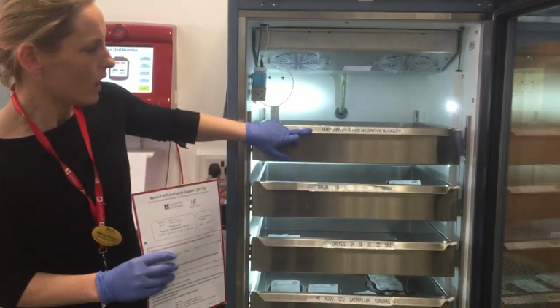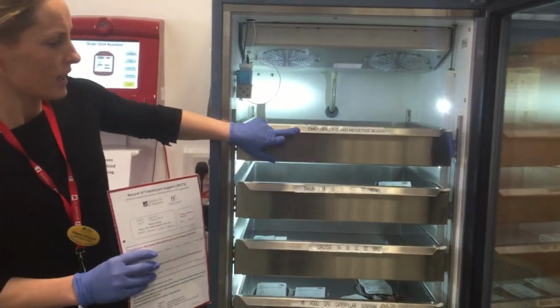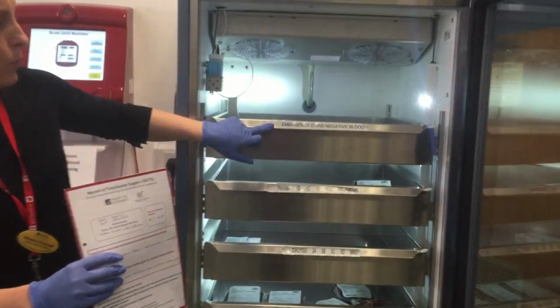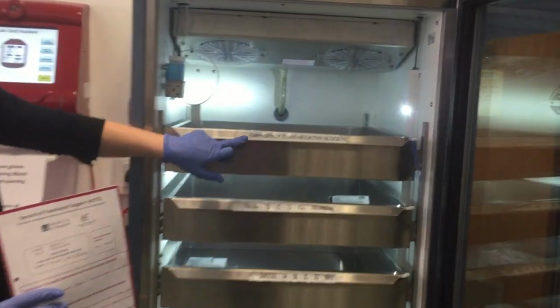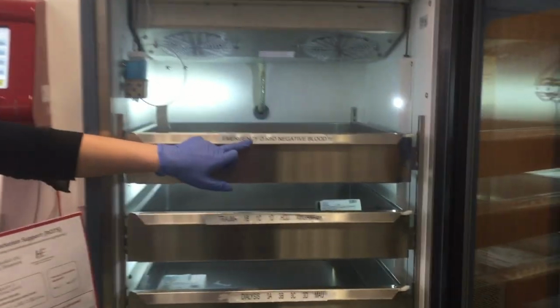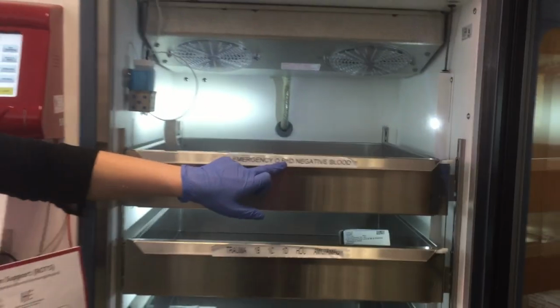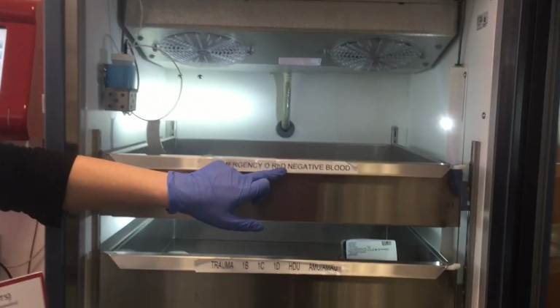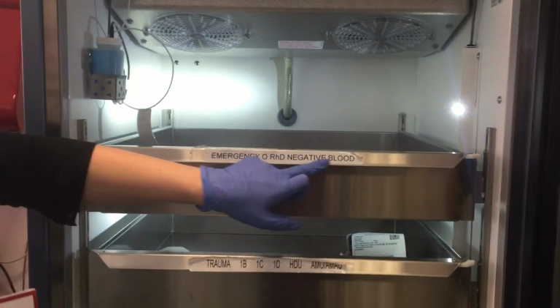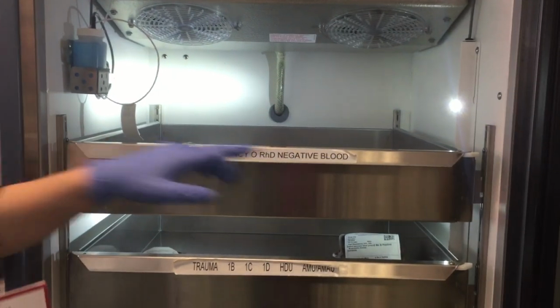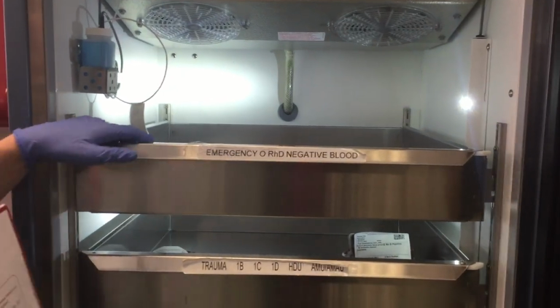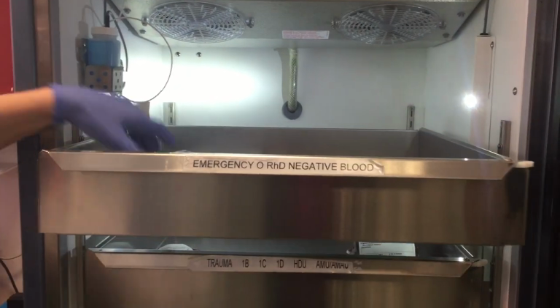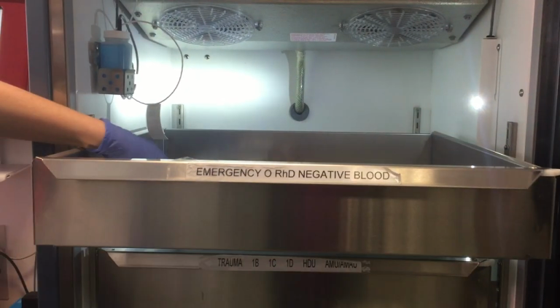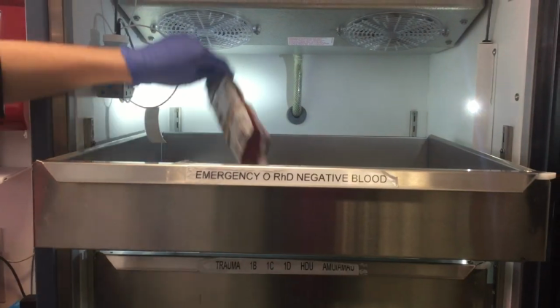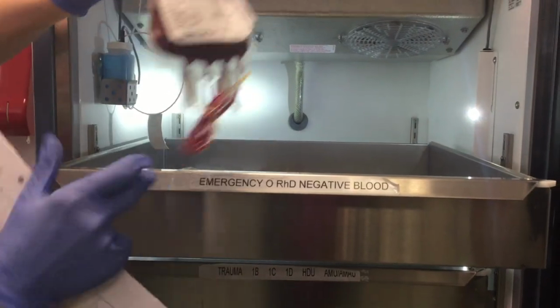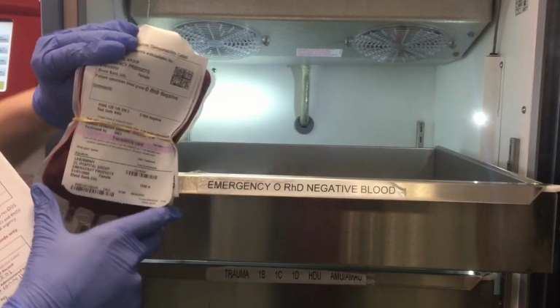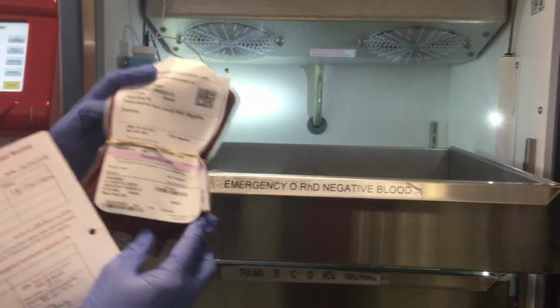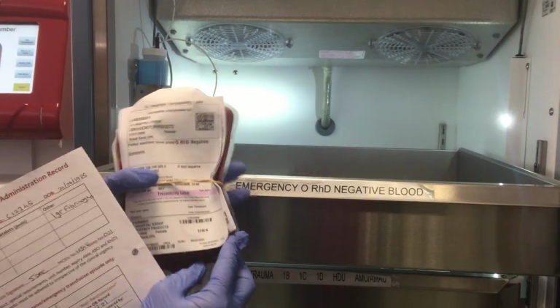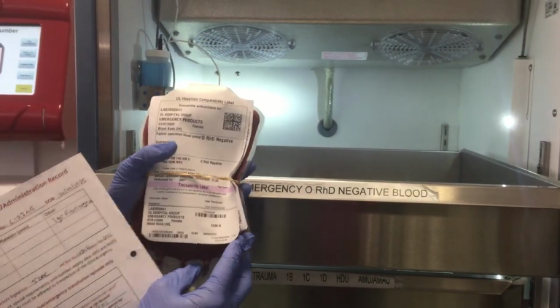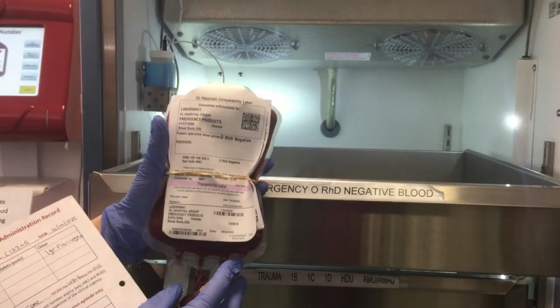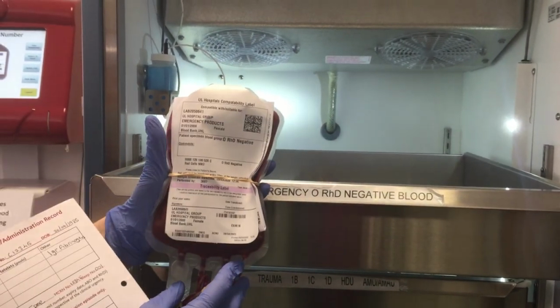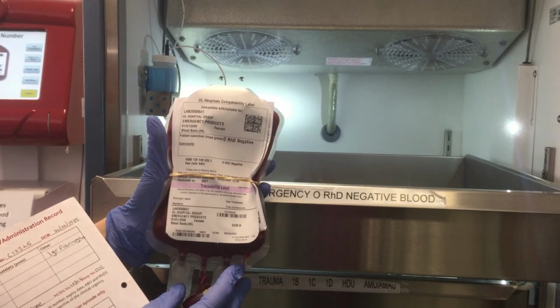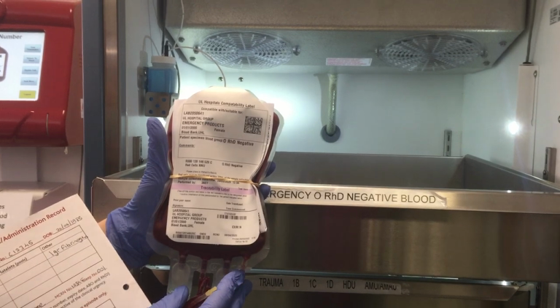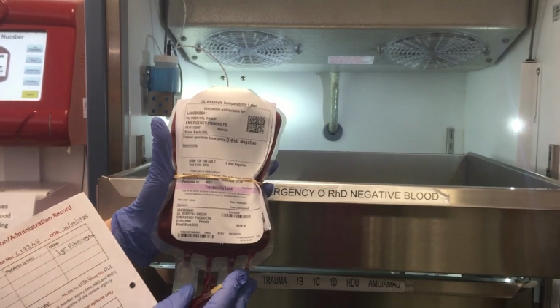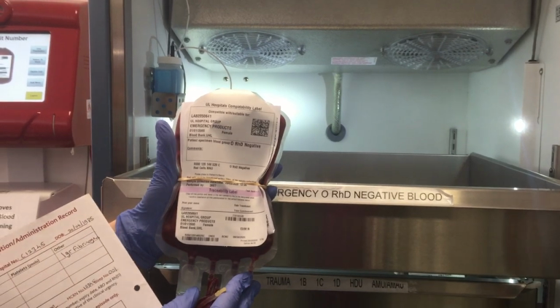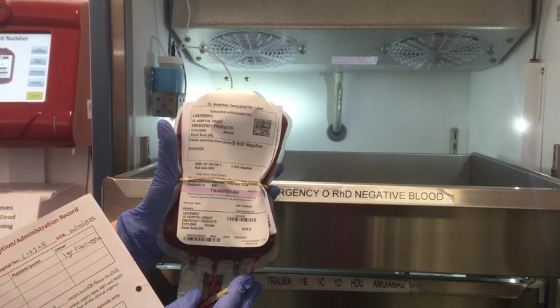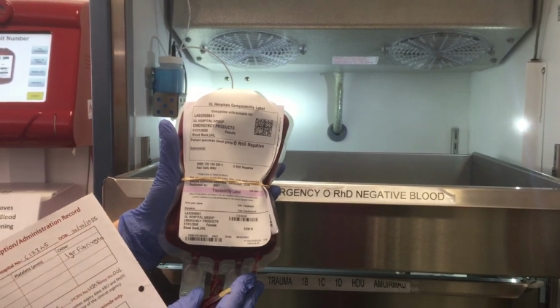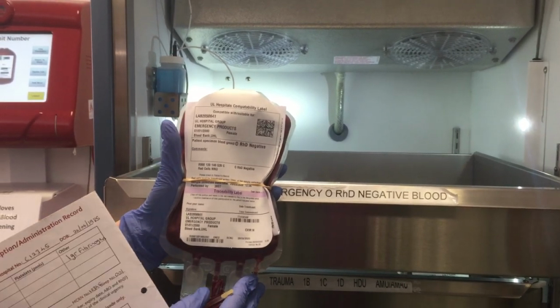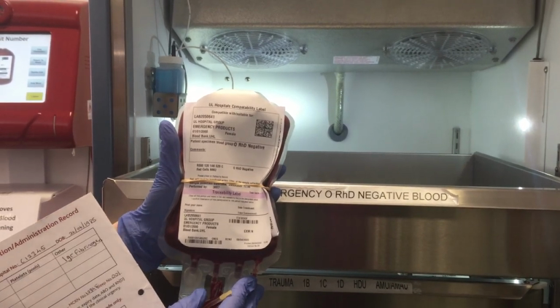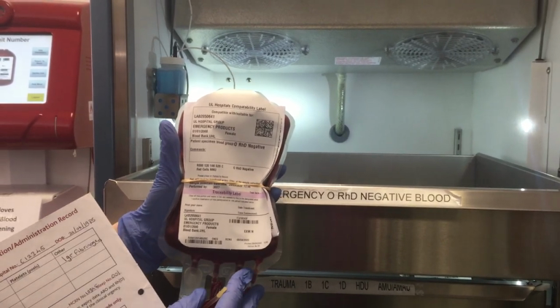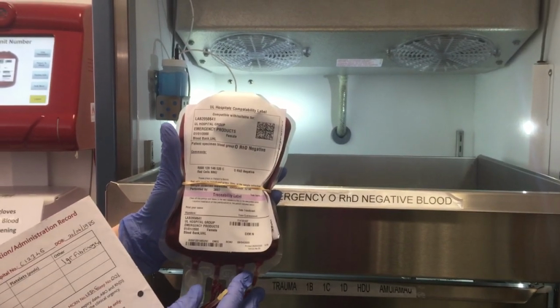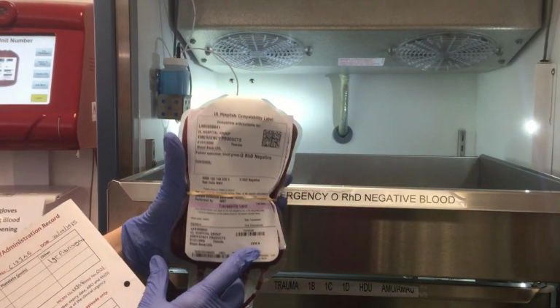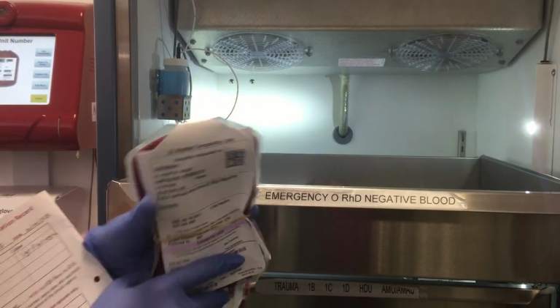On the top shelf we have the emergency O negative blood. There are three units available. If you require this for your patient, please ring blood bank on 2267, or out of hours via switch.